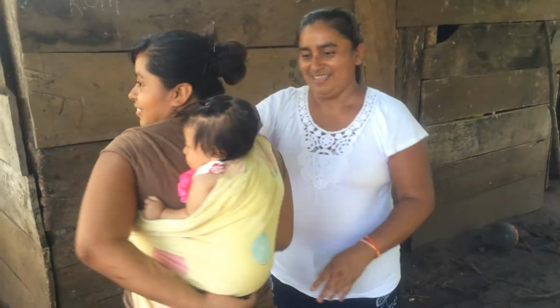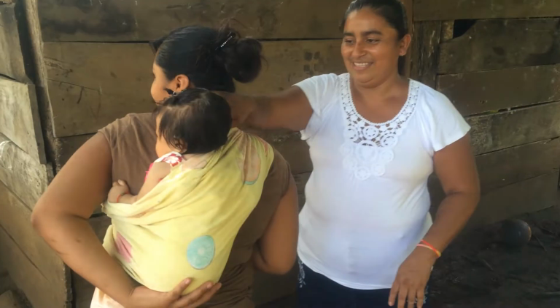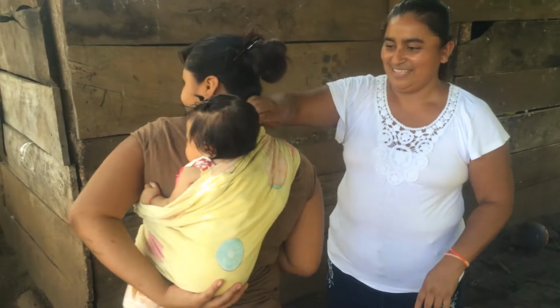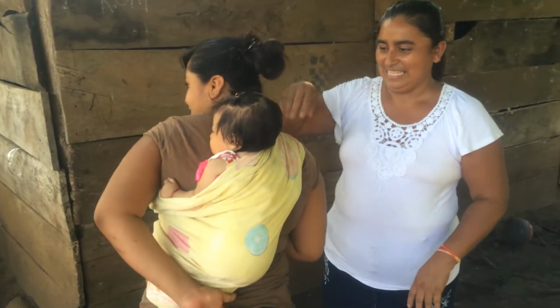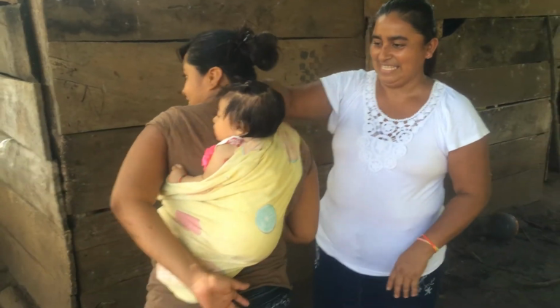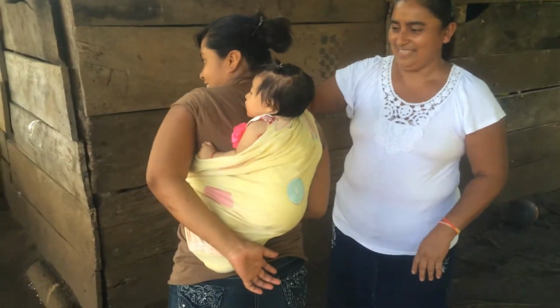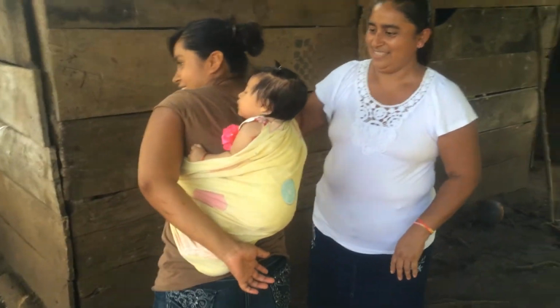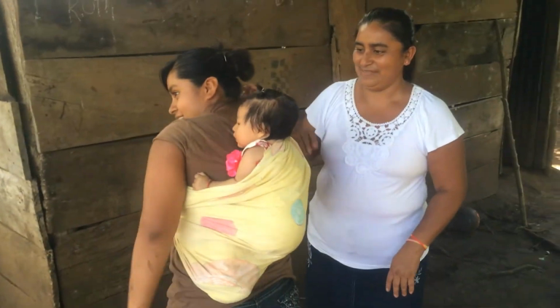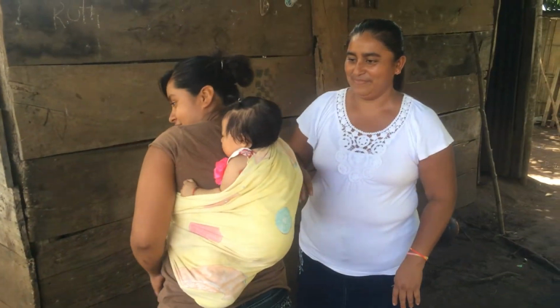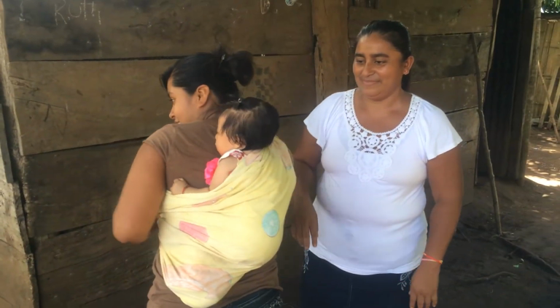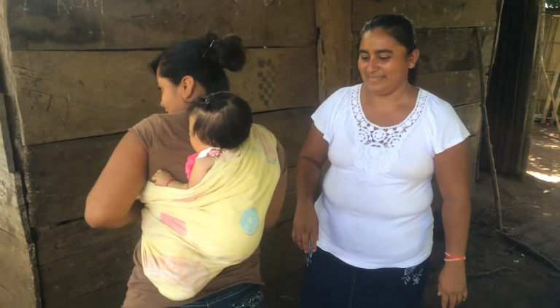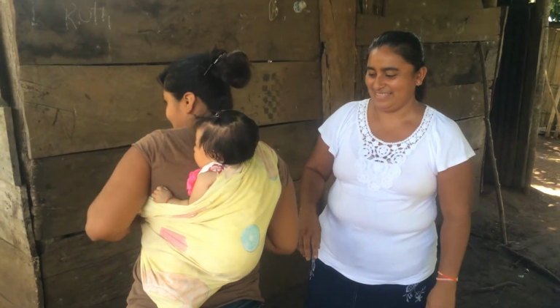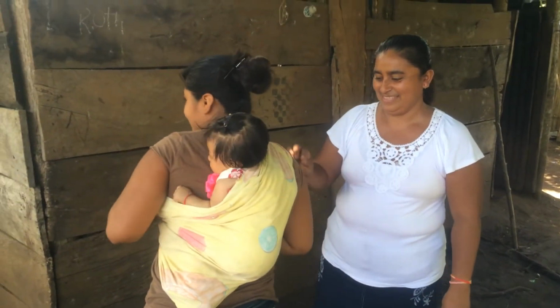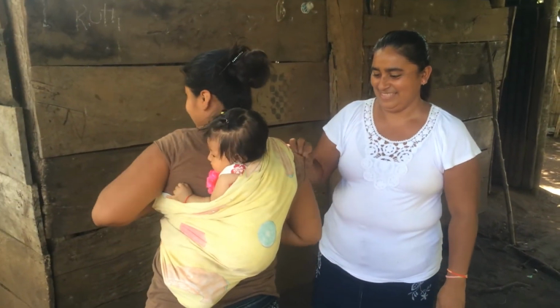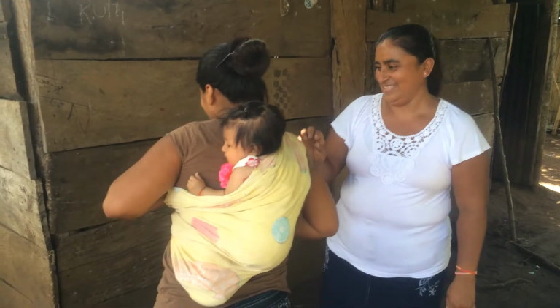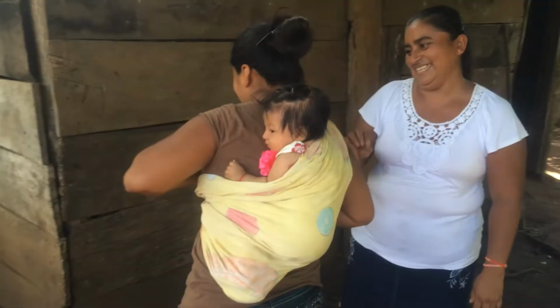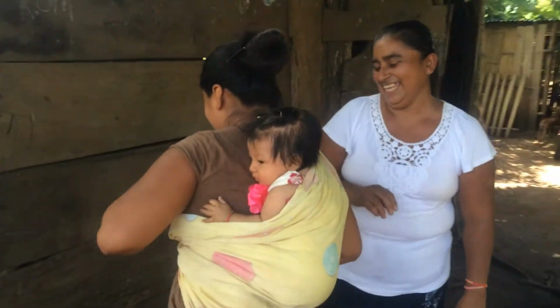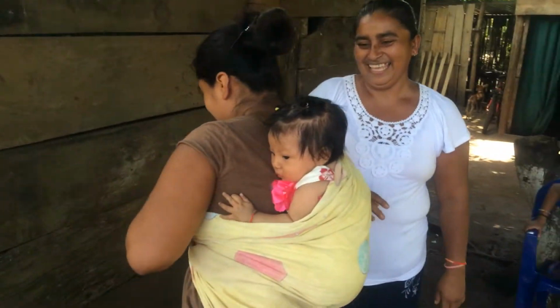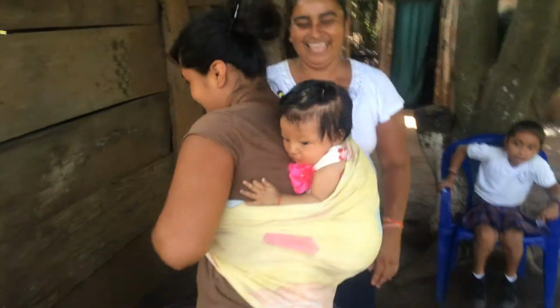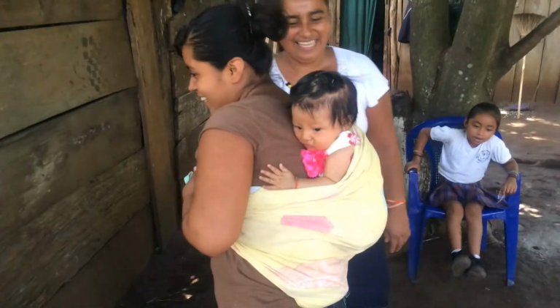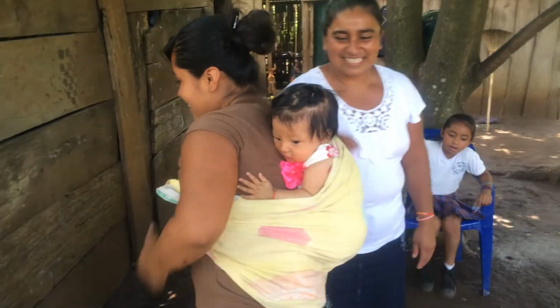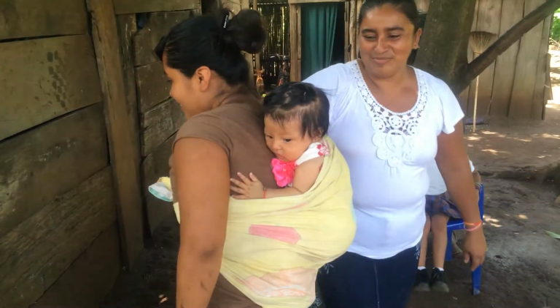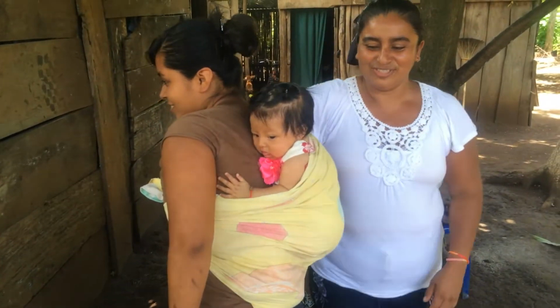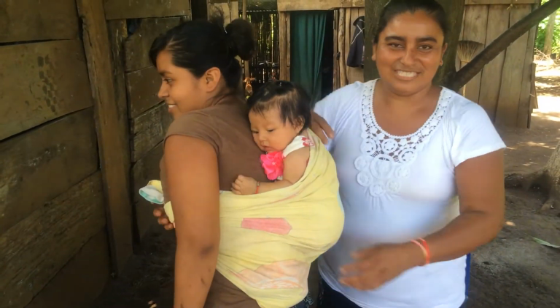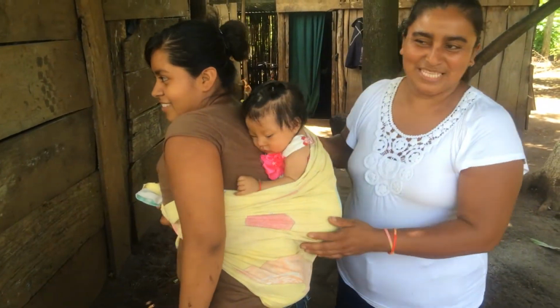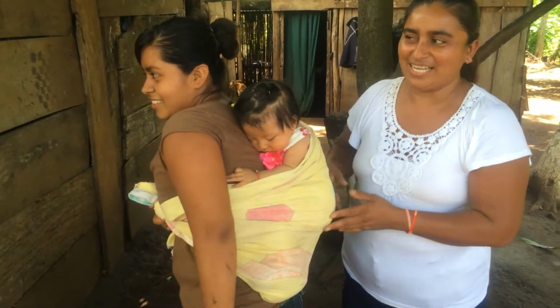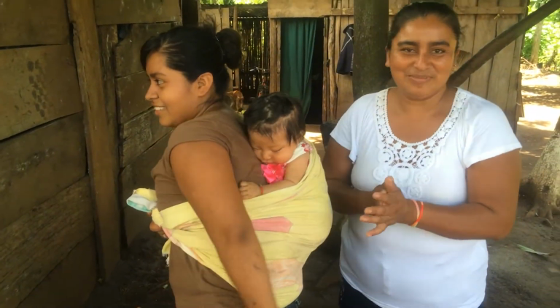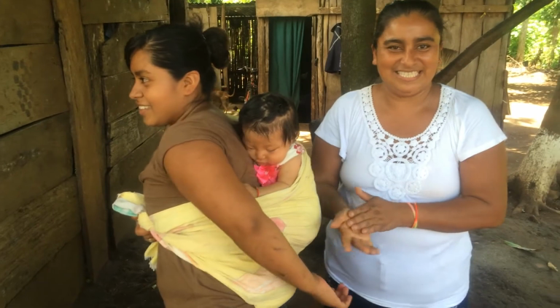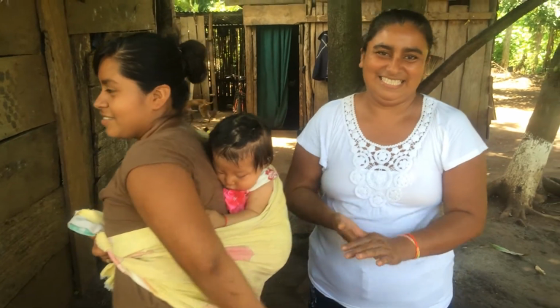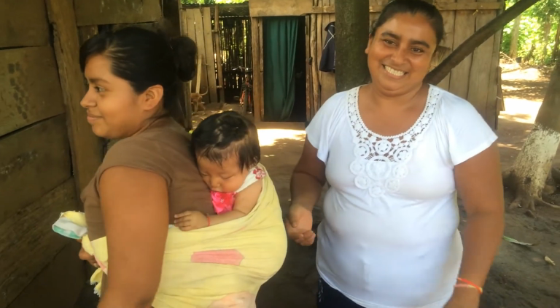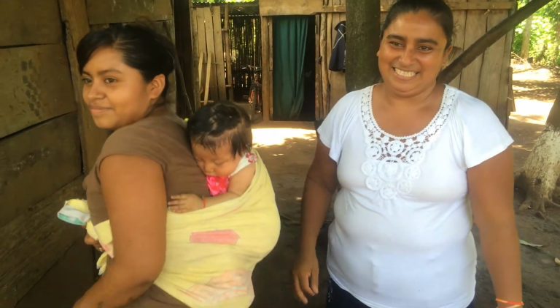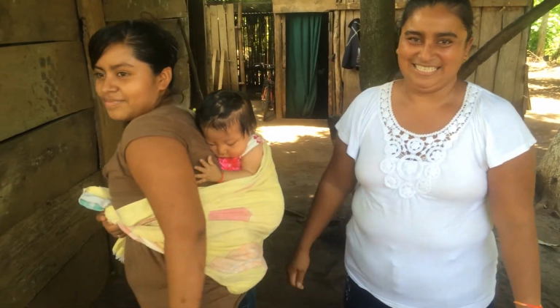This is Natalie, she's four months old on her mom's back. This is how the Guatemalans carry their babies.